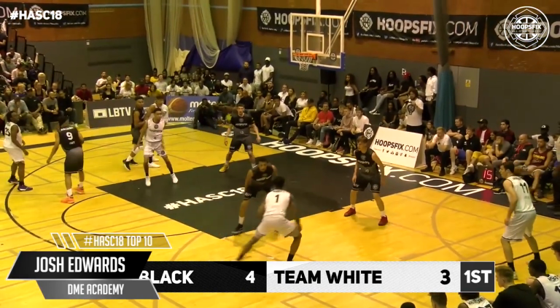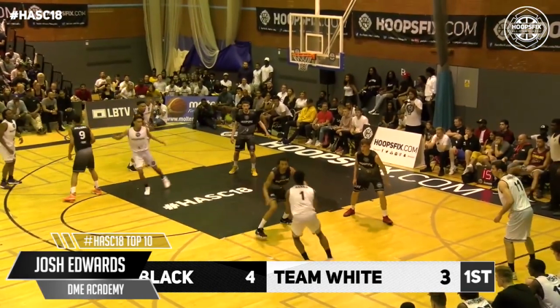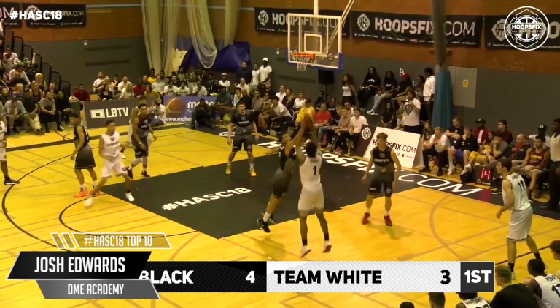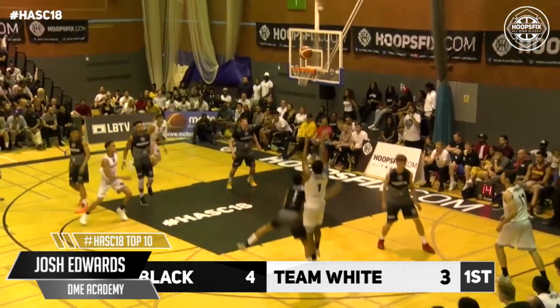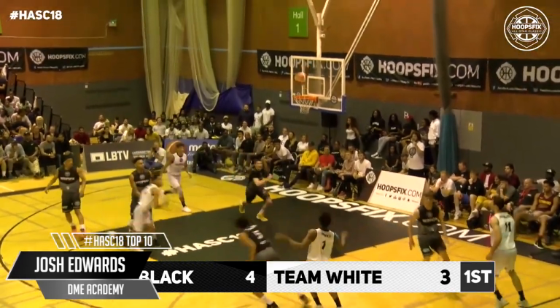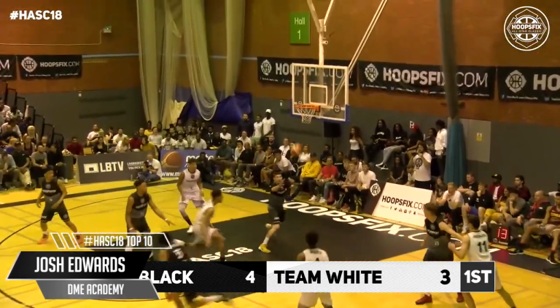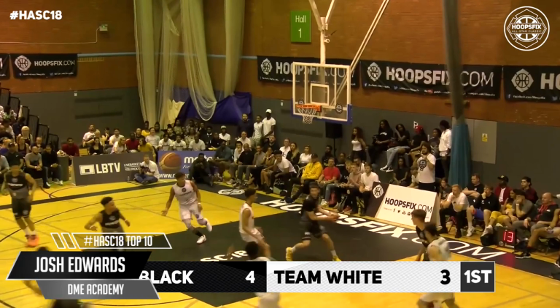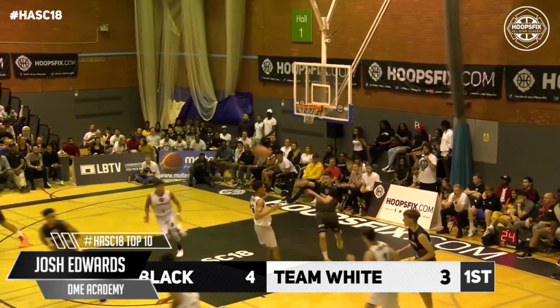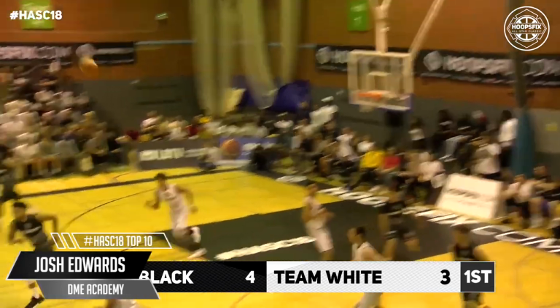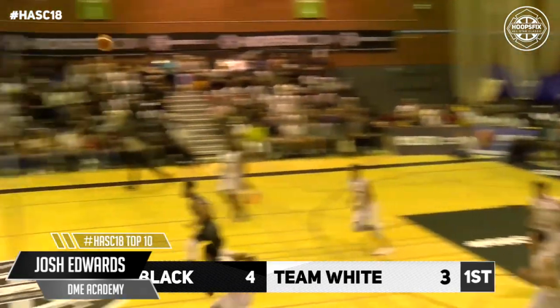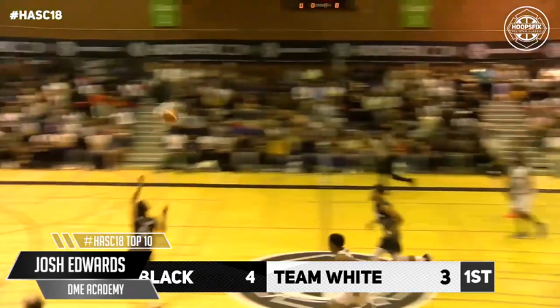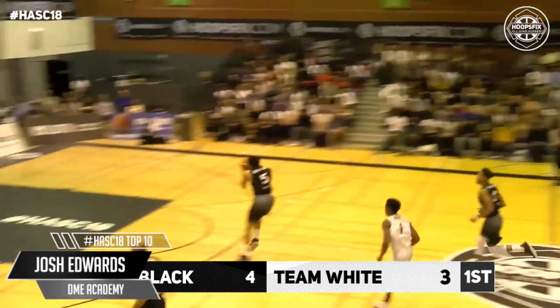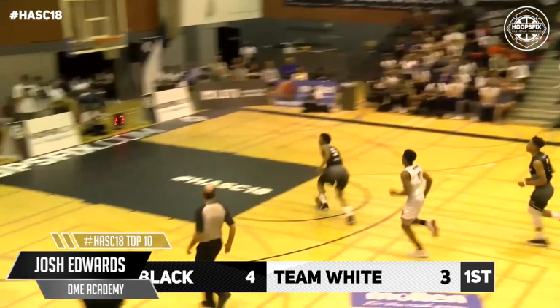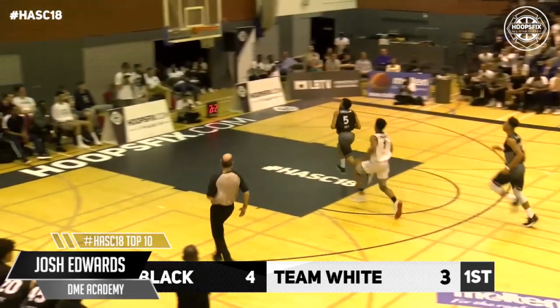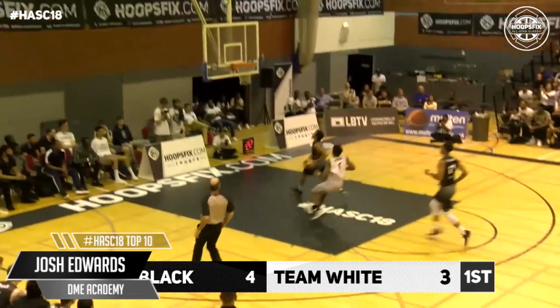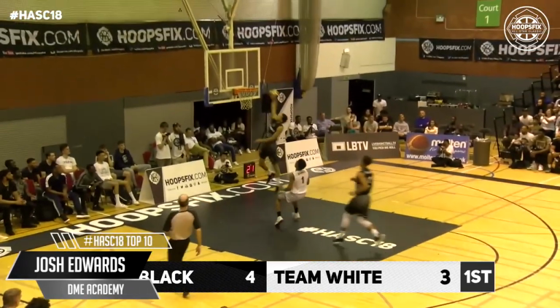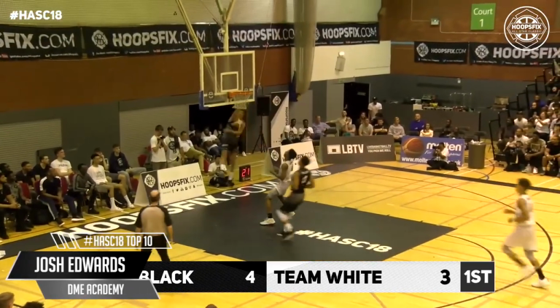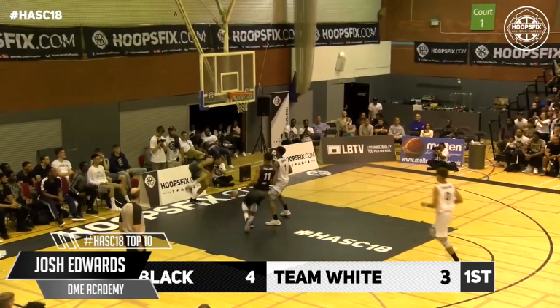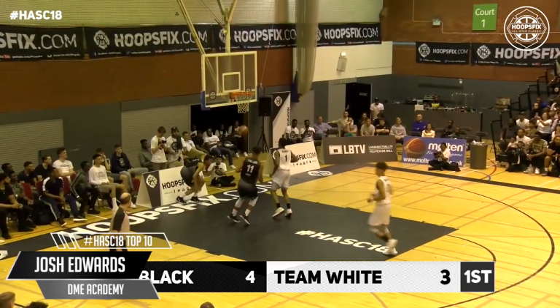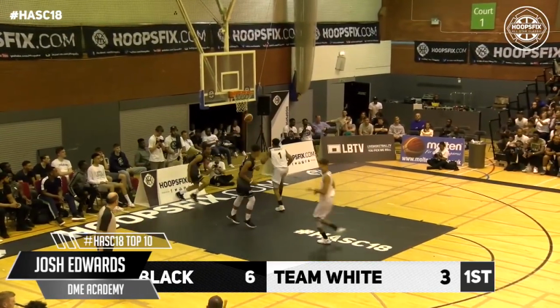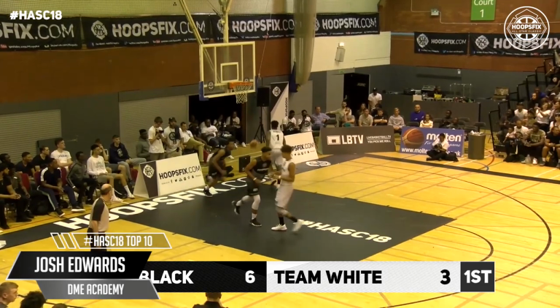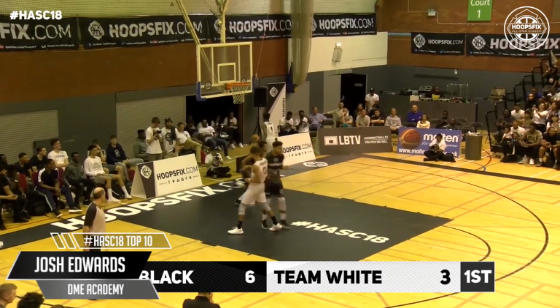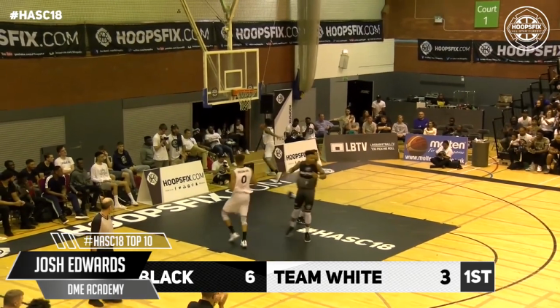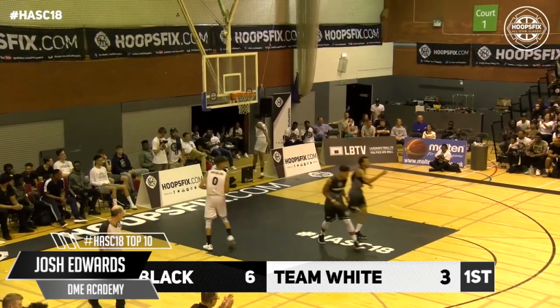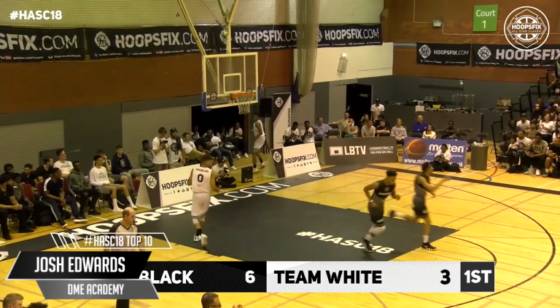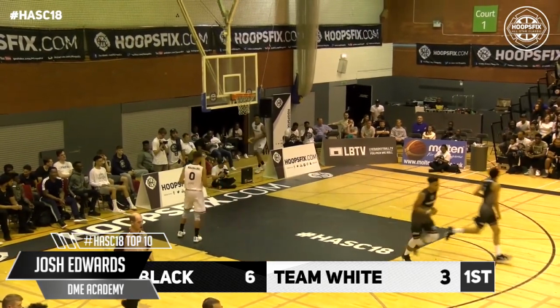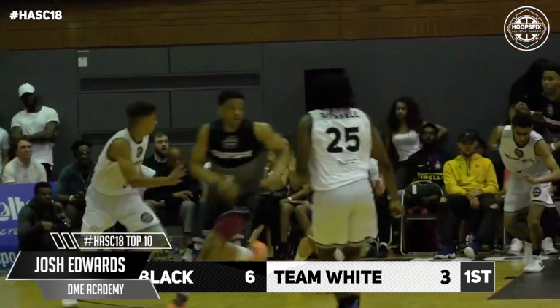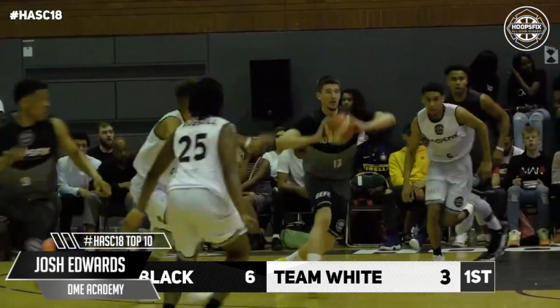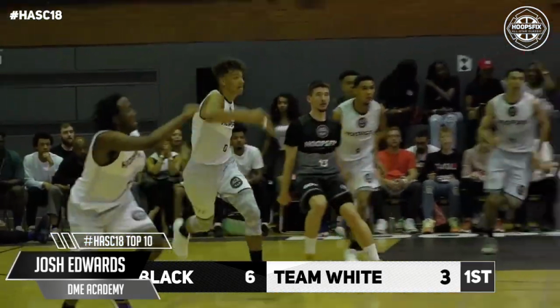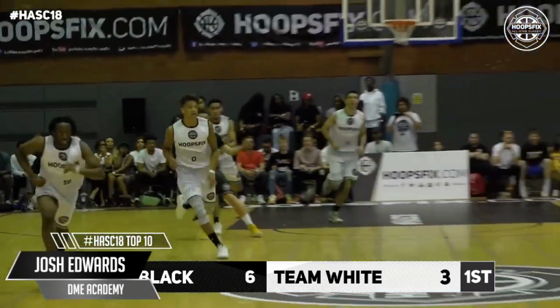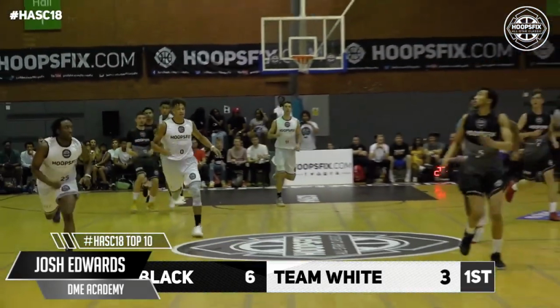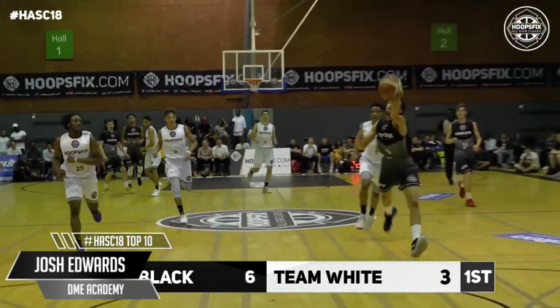Bounce, step back, nice hands from Edwards. He's gone again — watch out below — Edwards! Two for two on the one-handed throwdown.